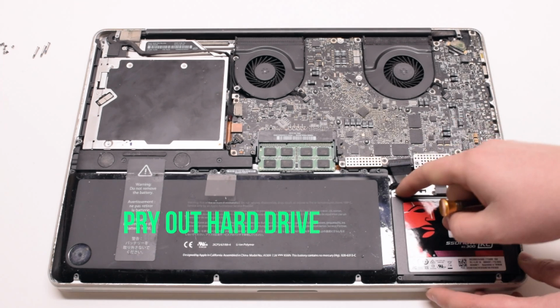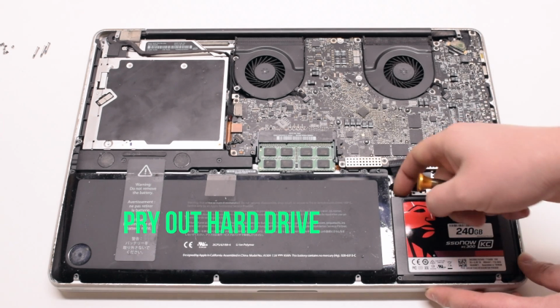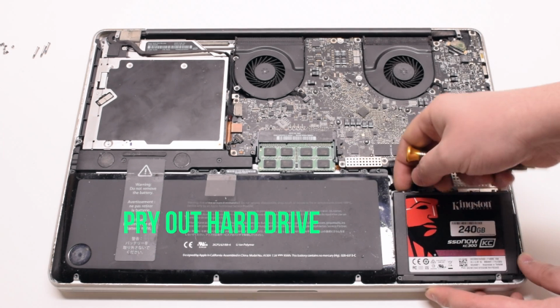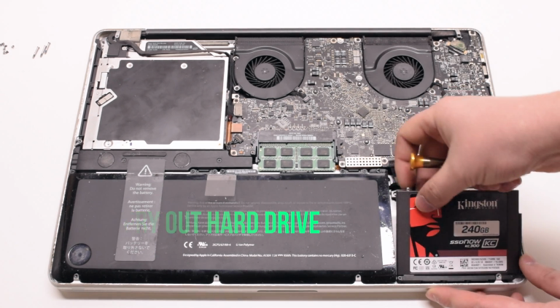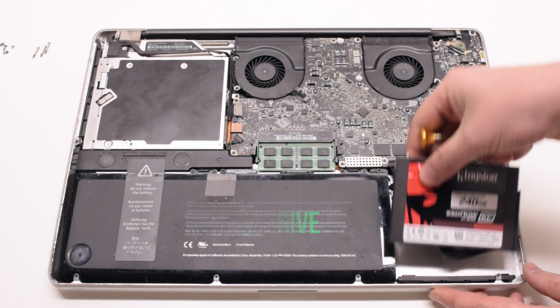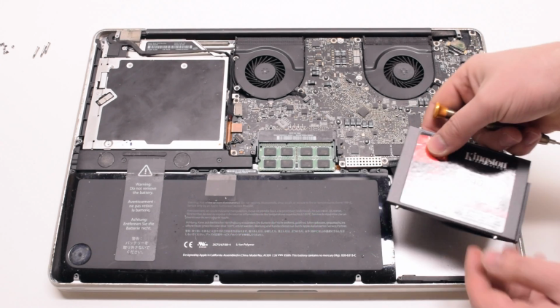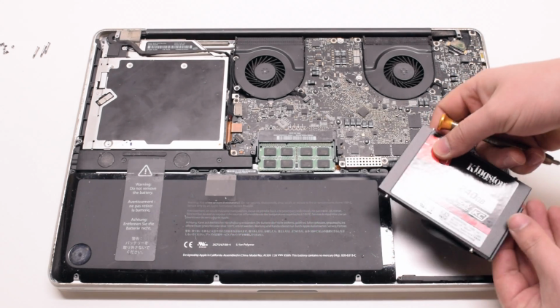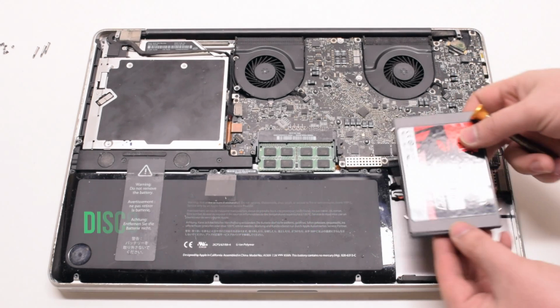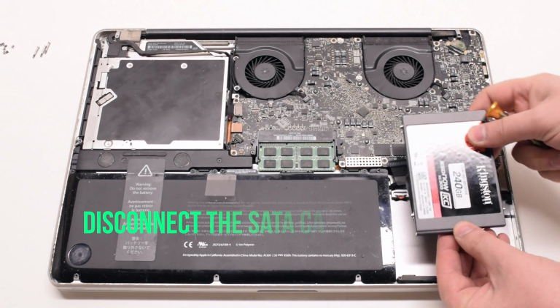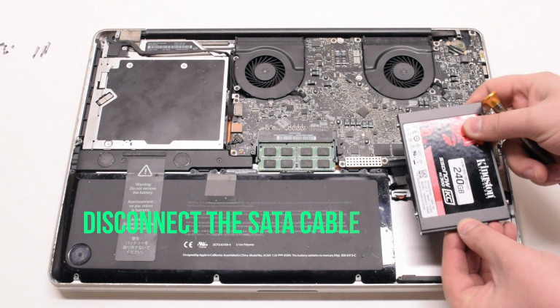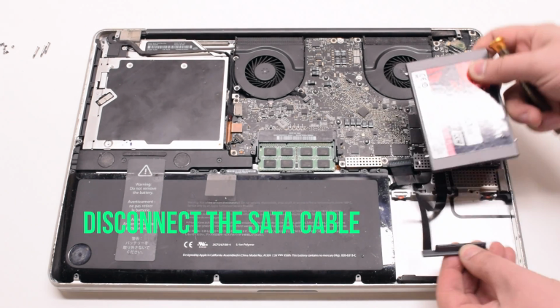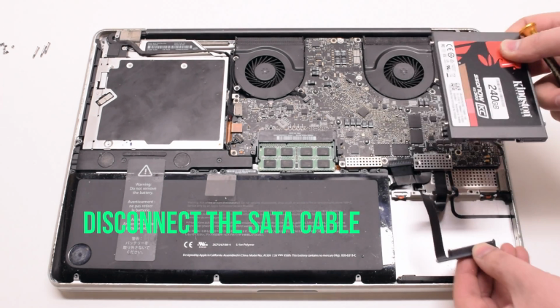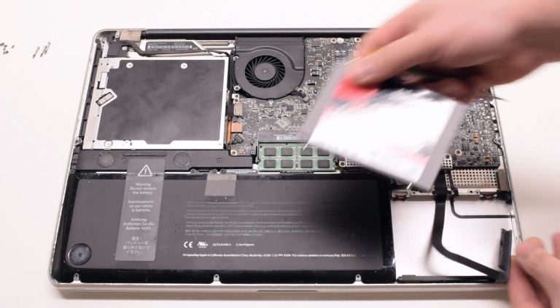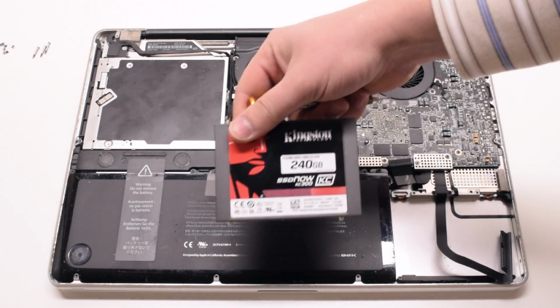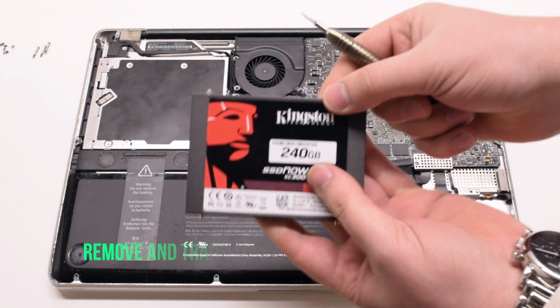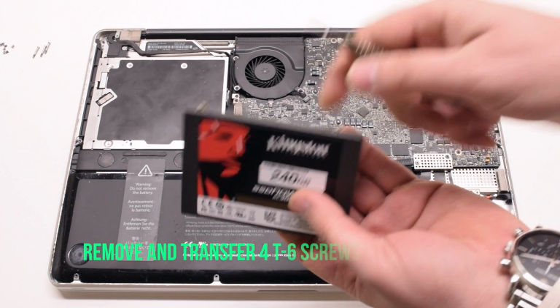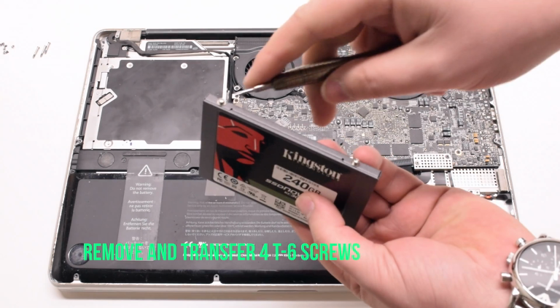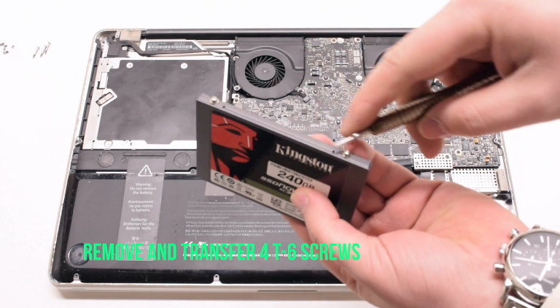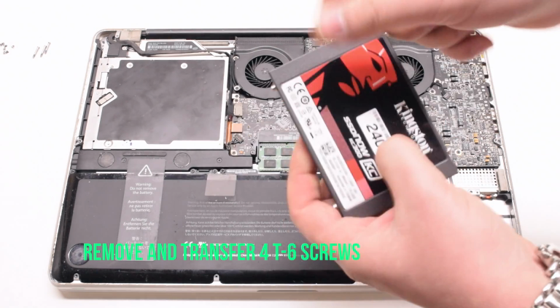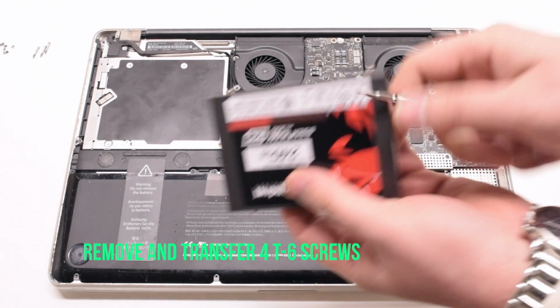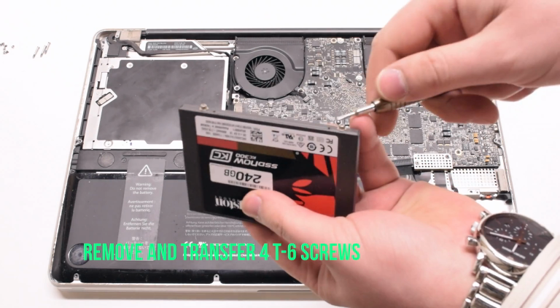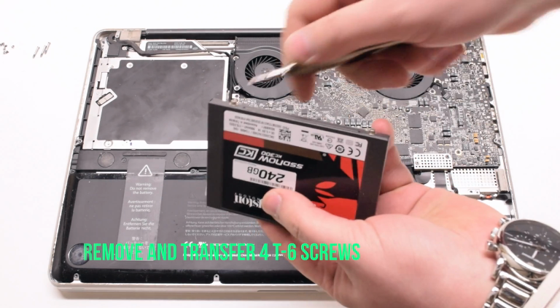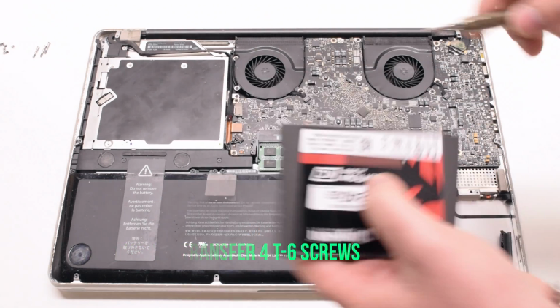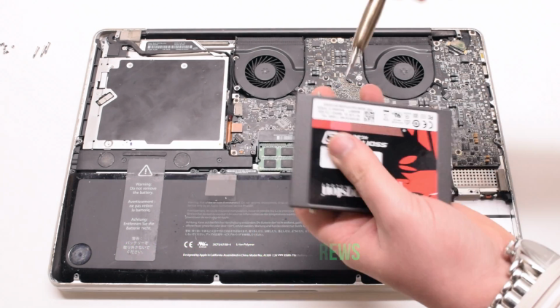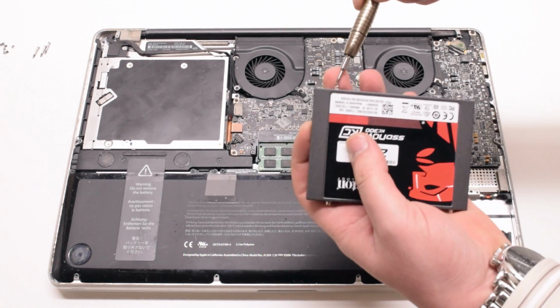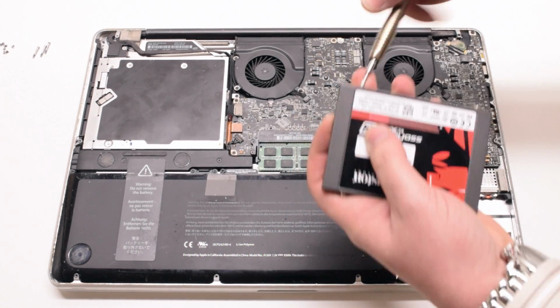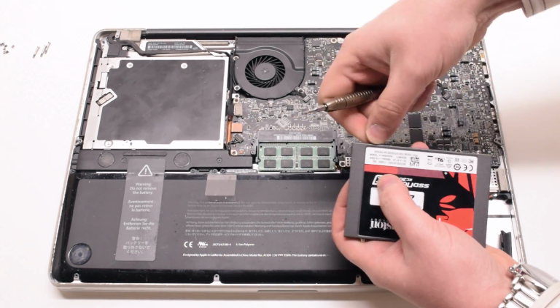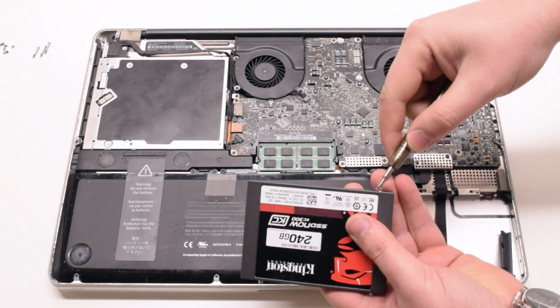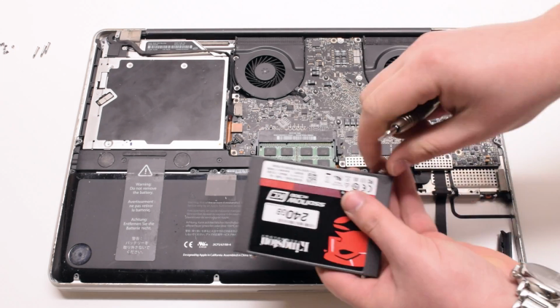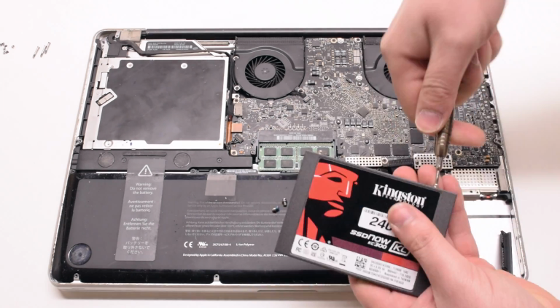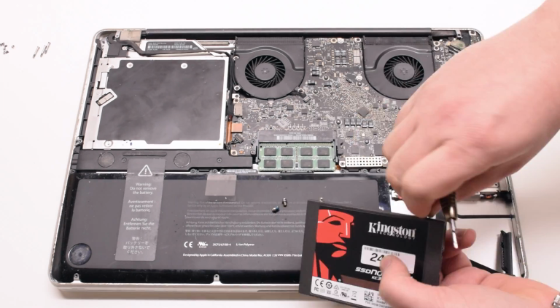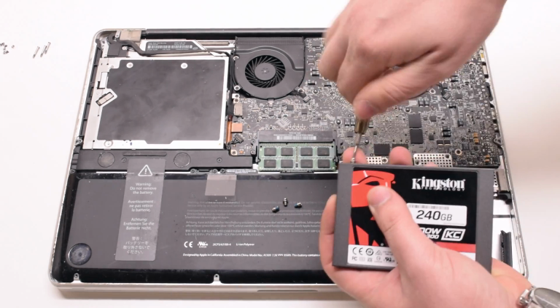Pry out the hard drive at an angle and disconnect it from the SATA cable. Remove the four T6 screws — you'll need to transfer them onto the new hard drive.